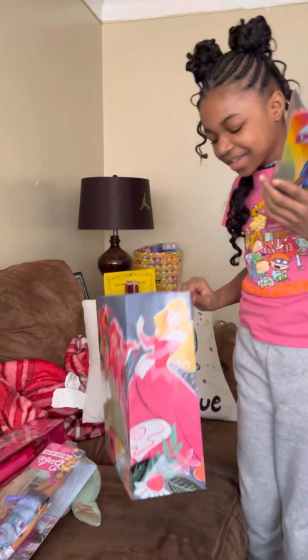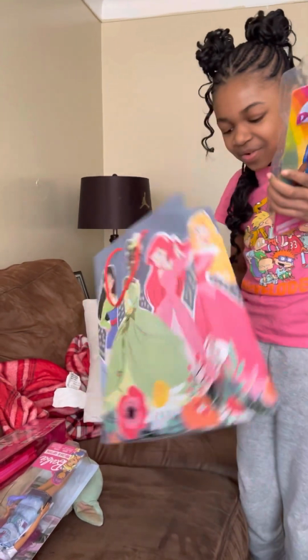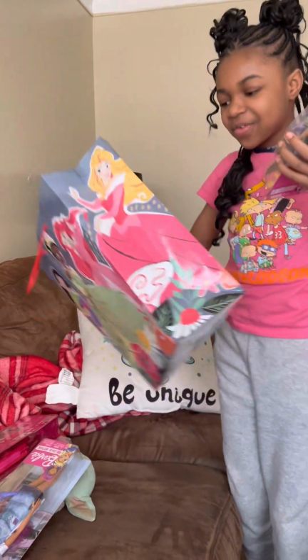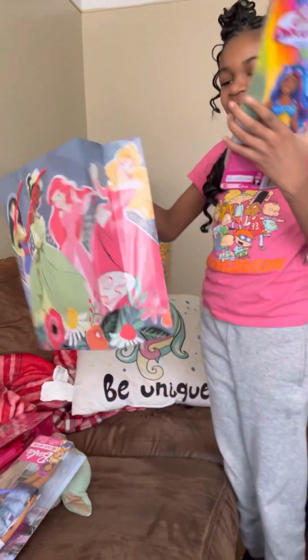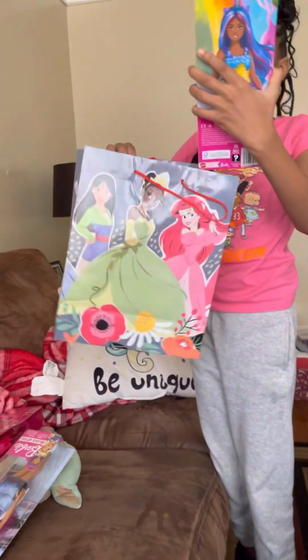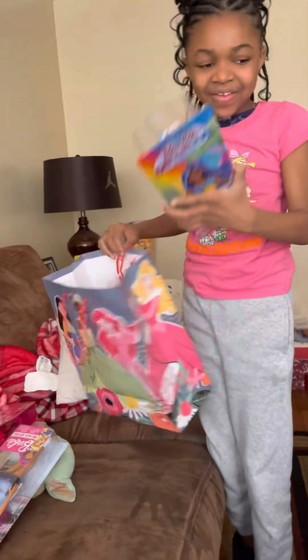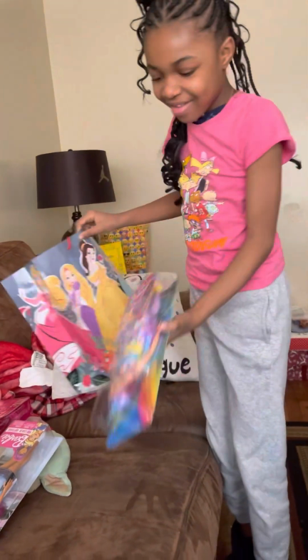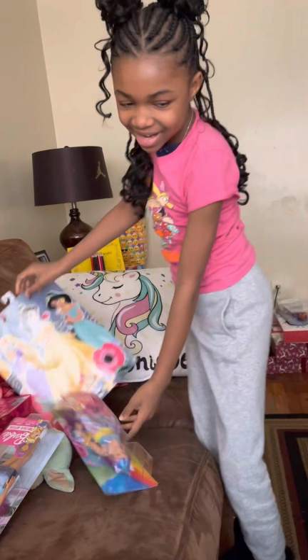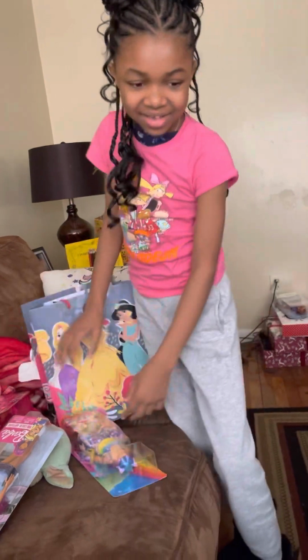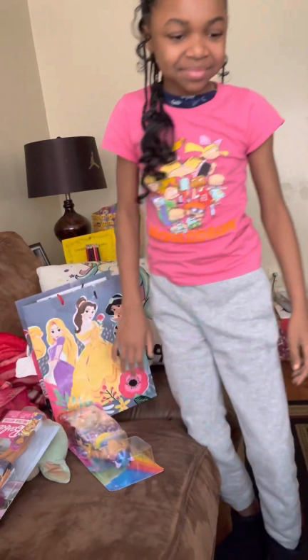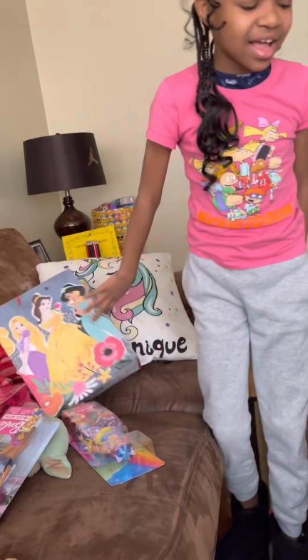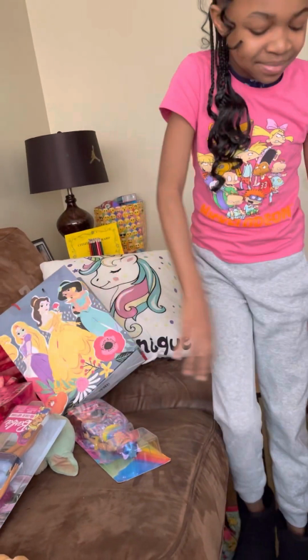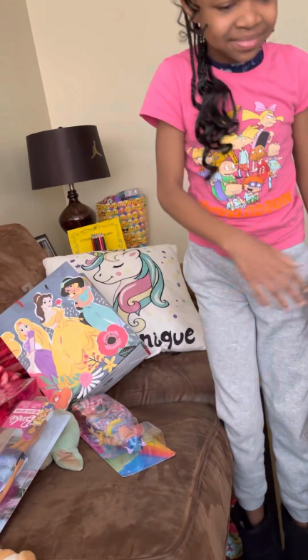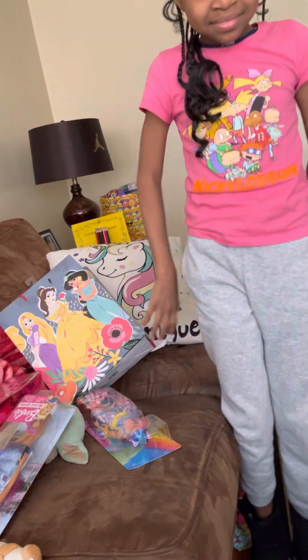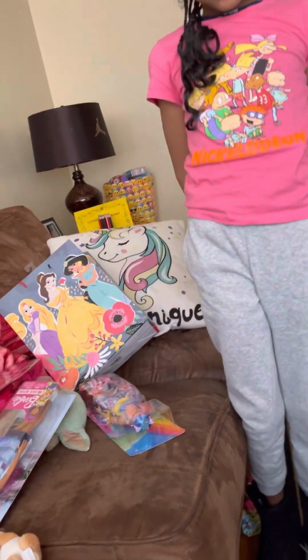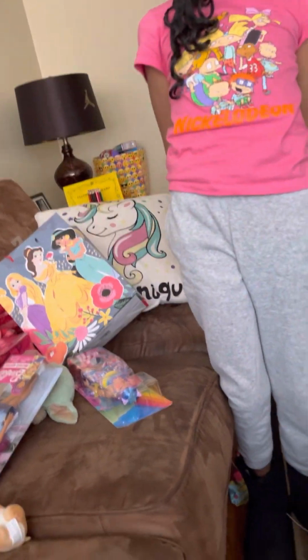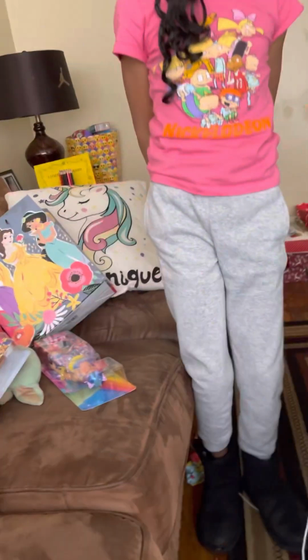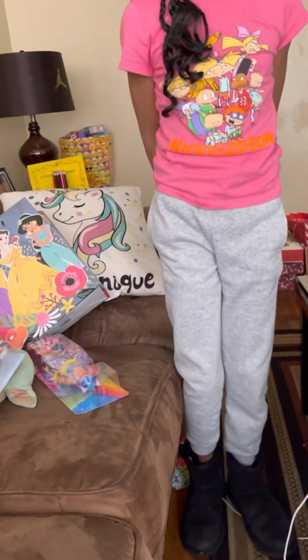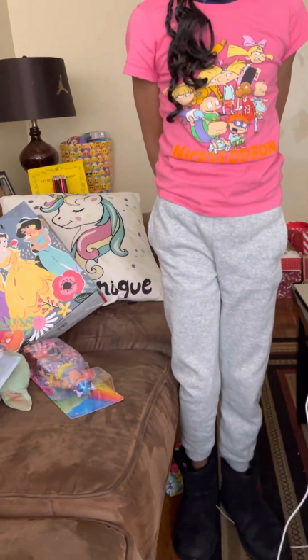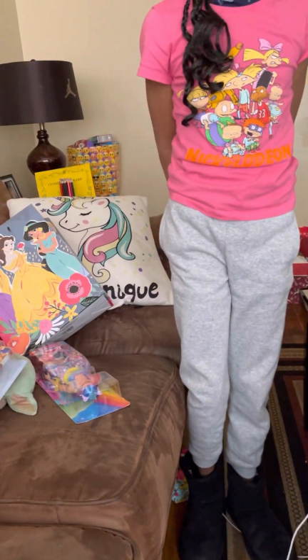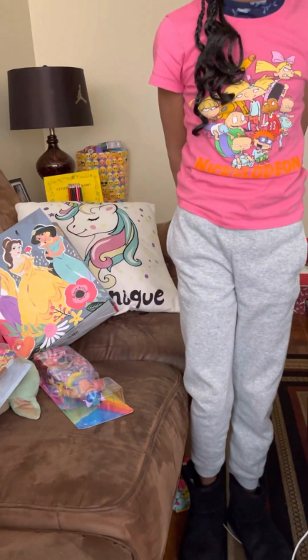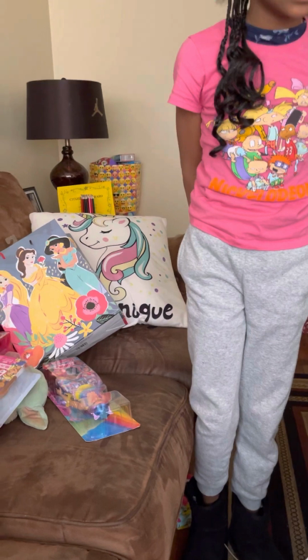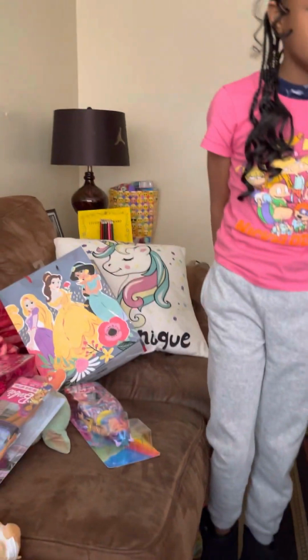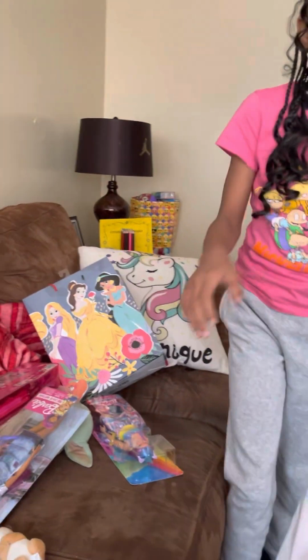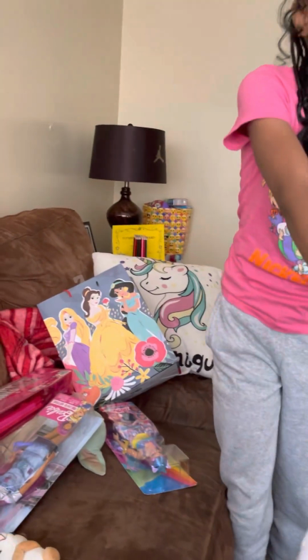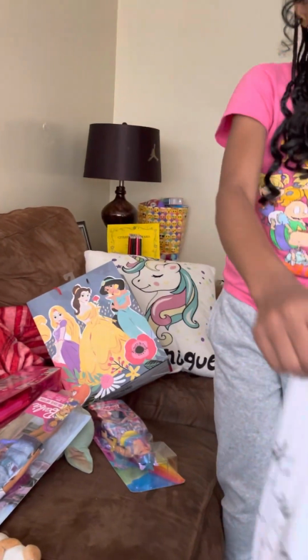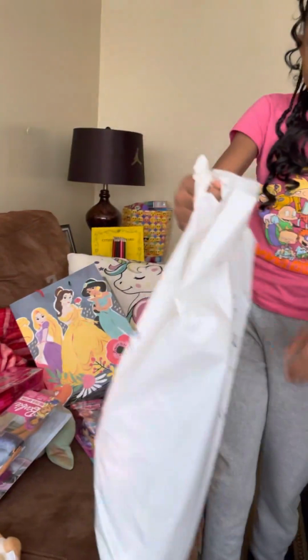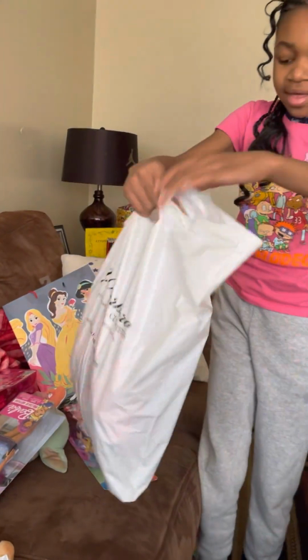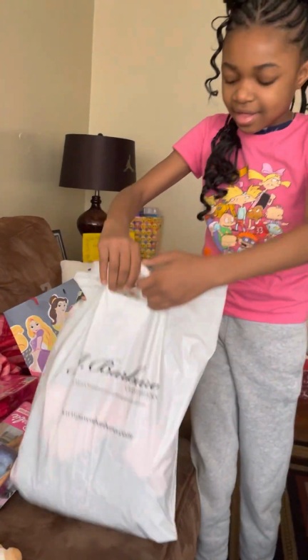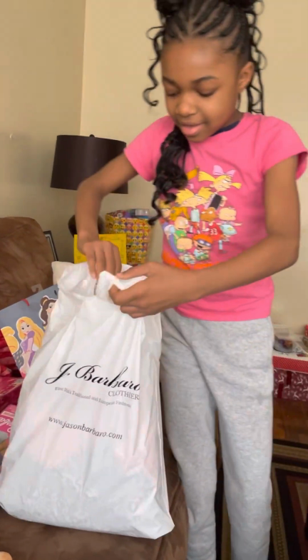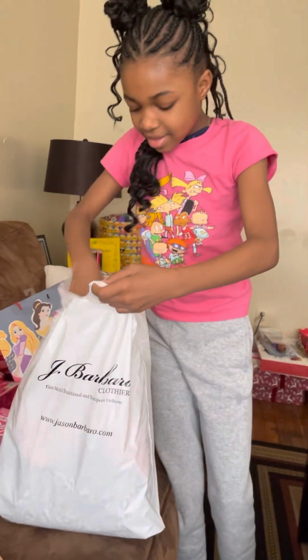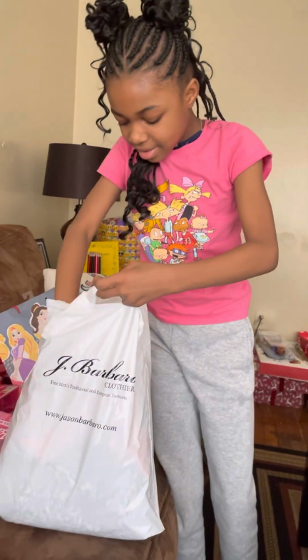Yeah, that's so cool. And the rest is from money.